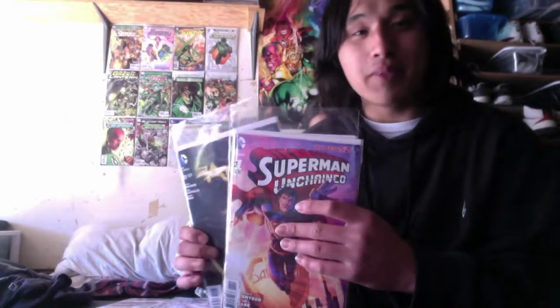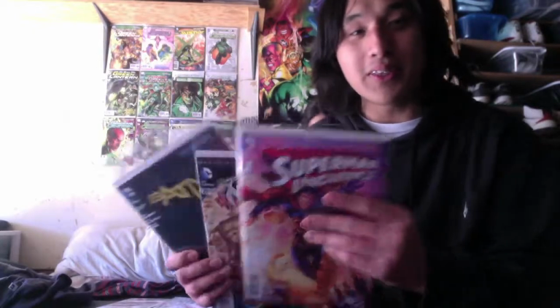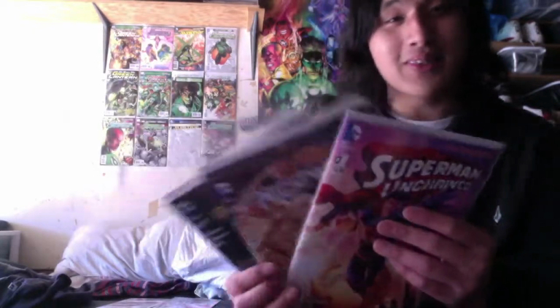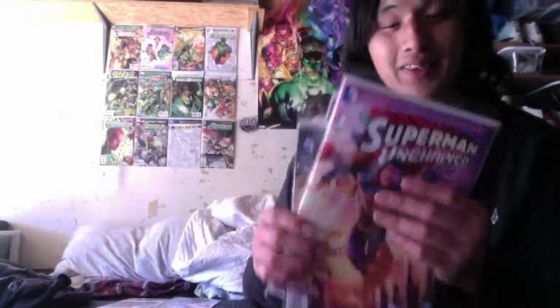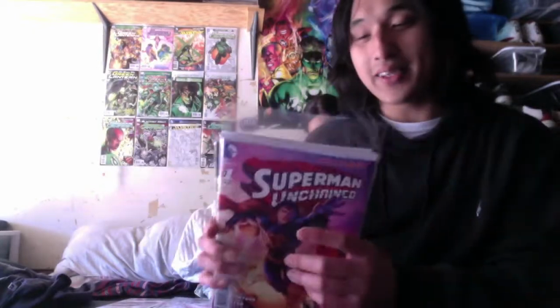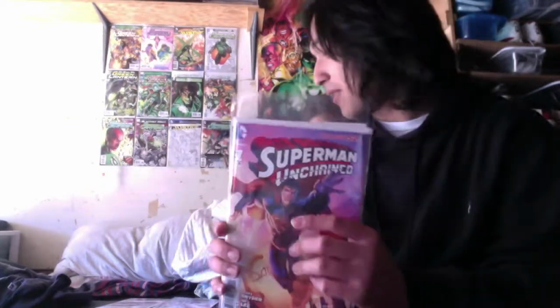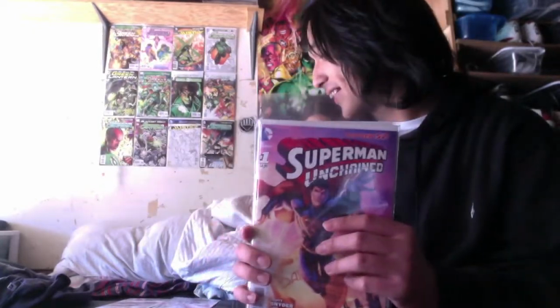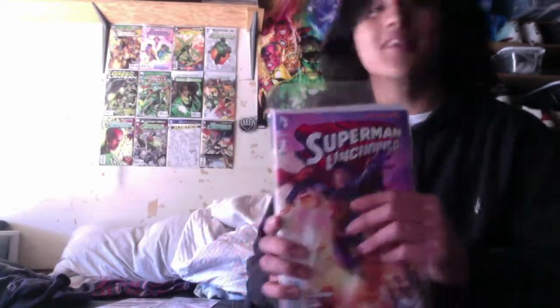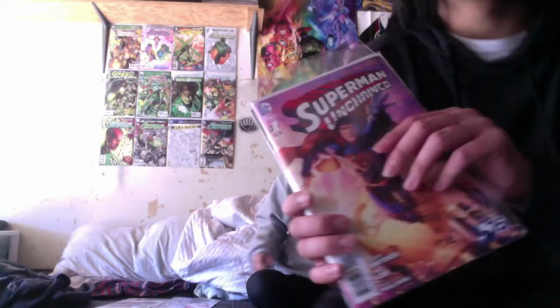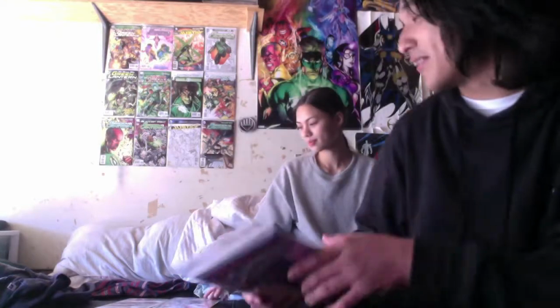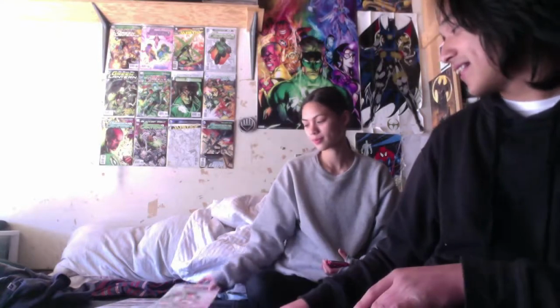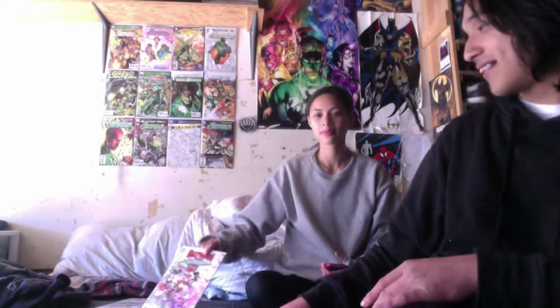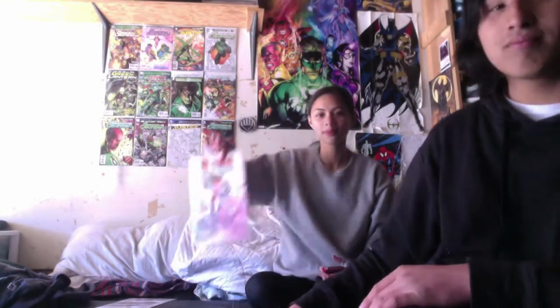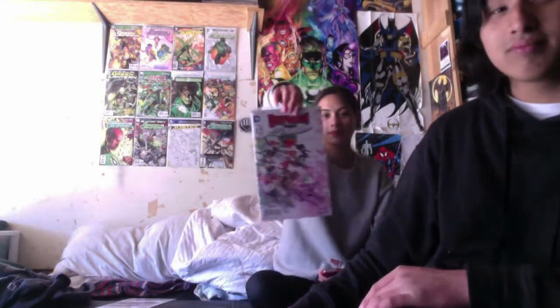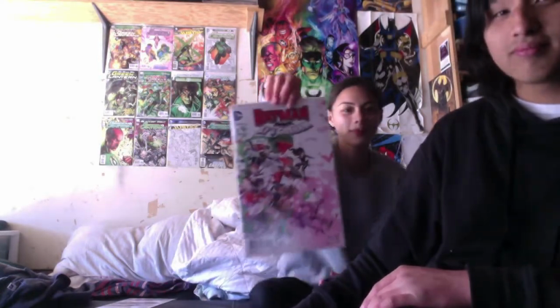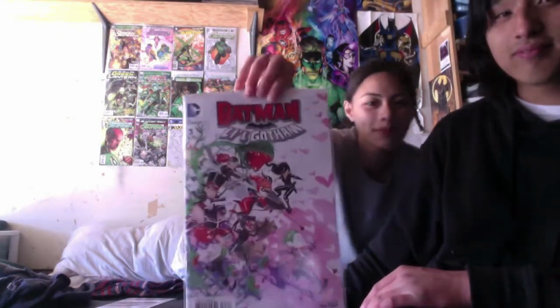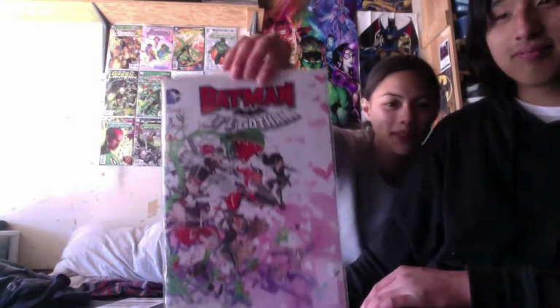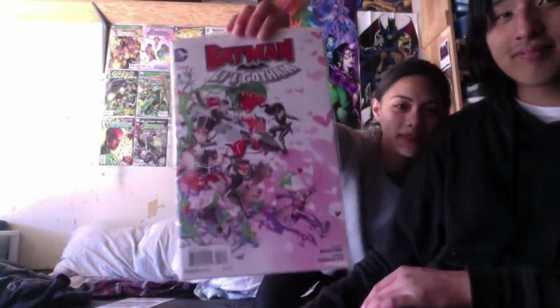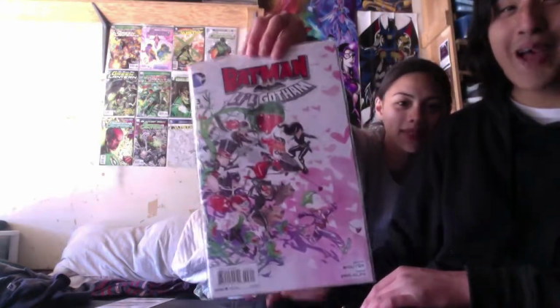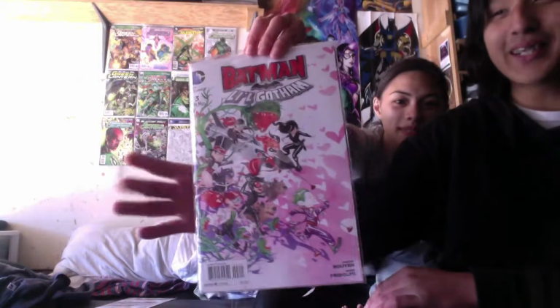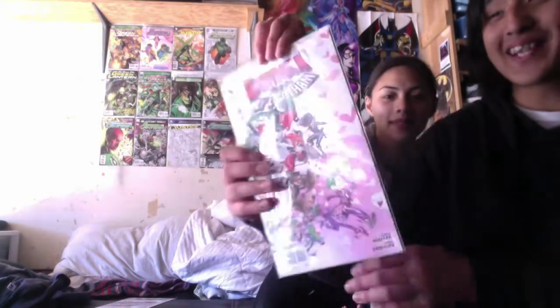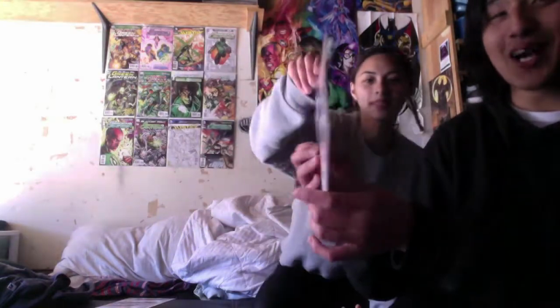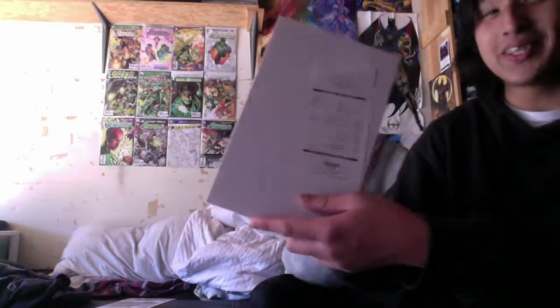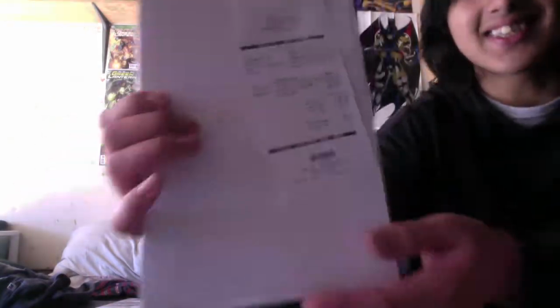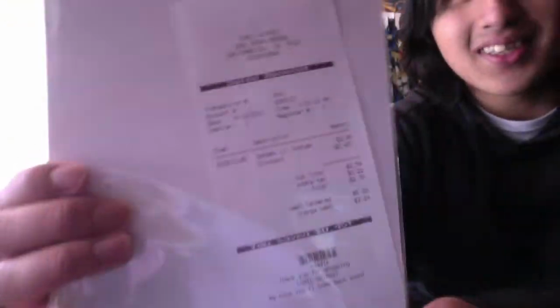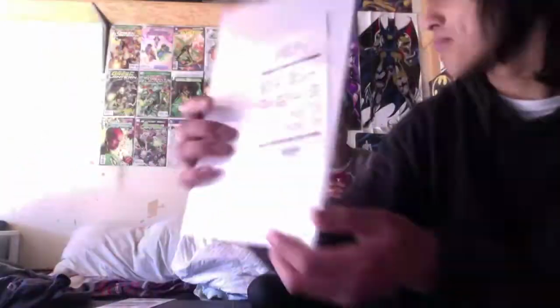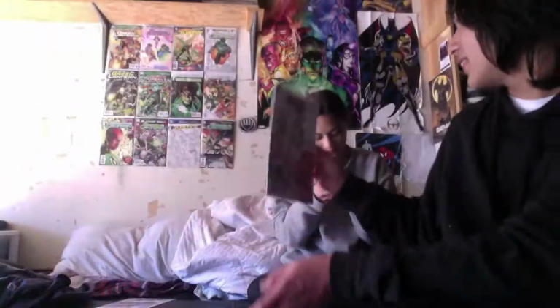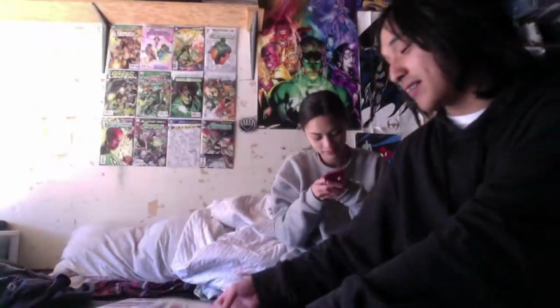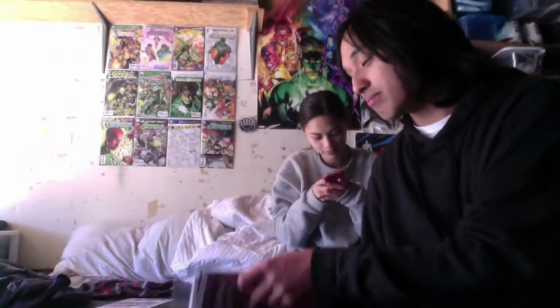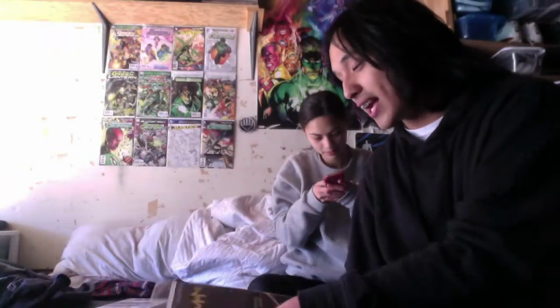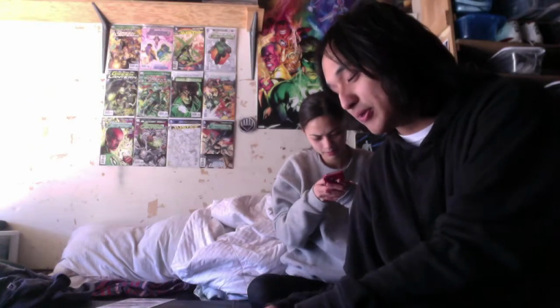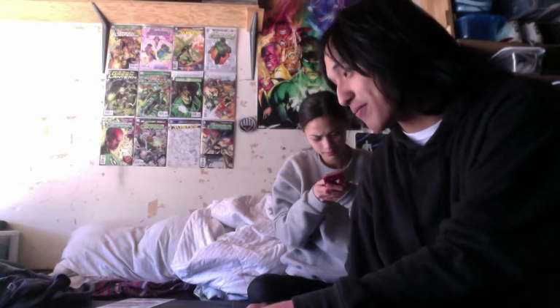Me and Lori went to the comic store. Show what you got first, Lori. She got Batman: Li'l Gotham — and I told her to copy me too — with the receipt.